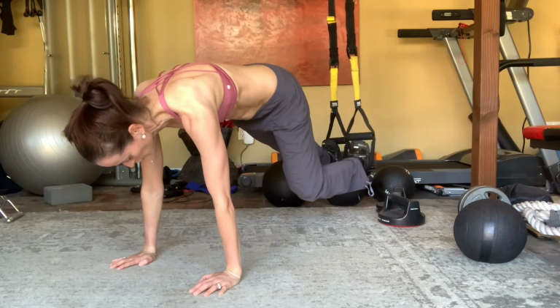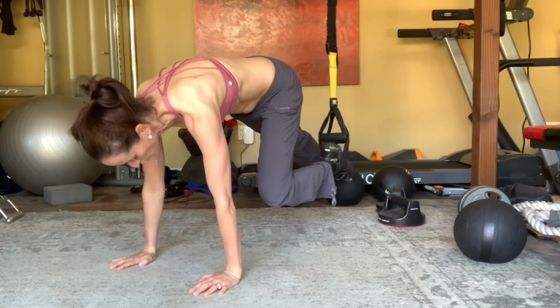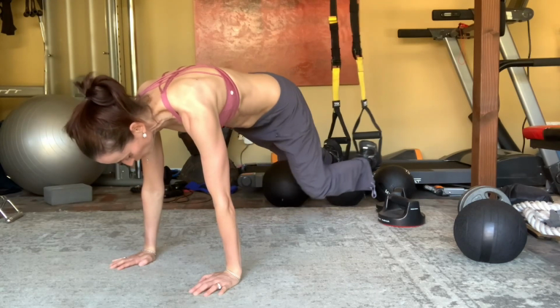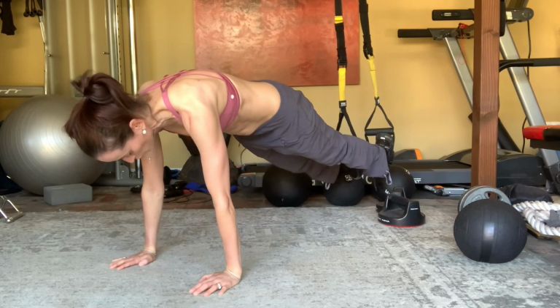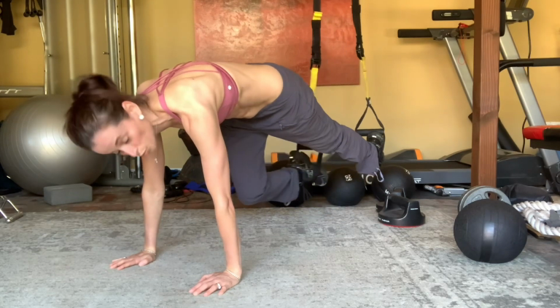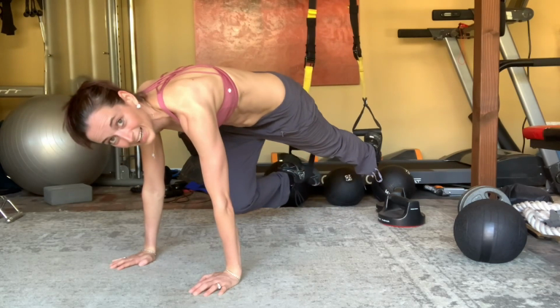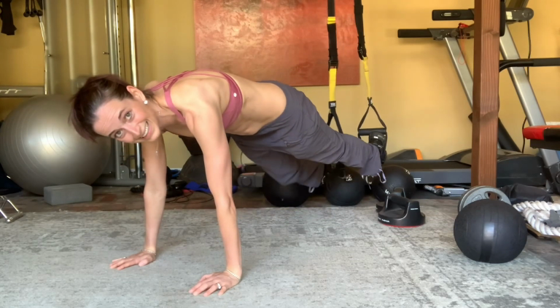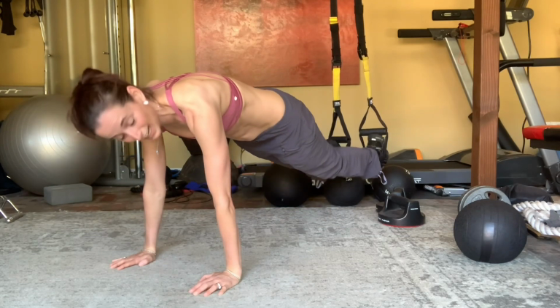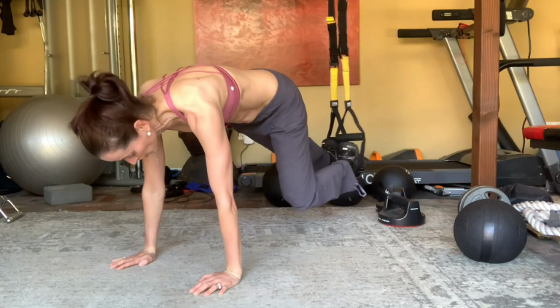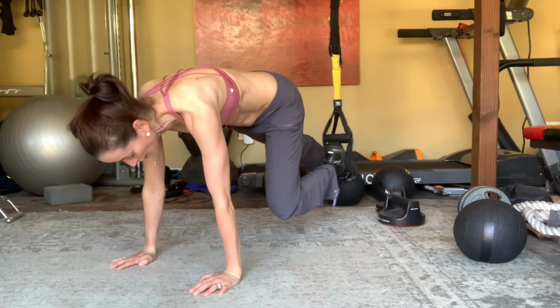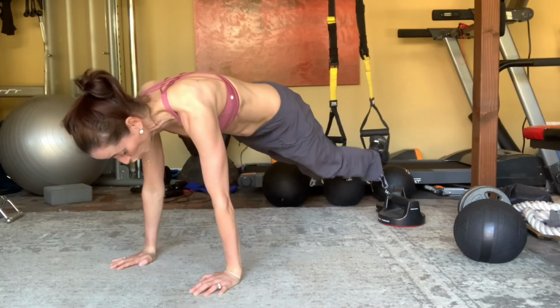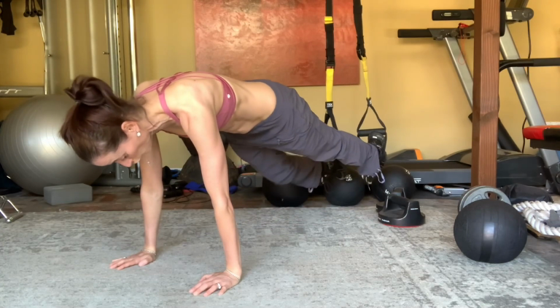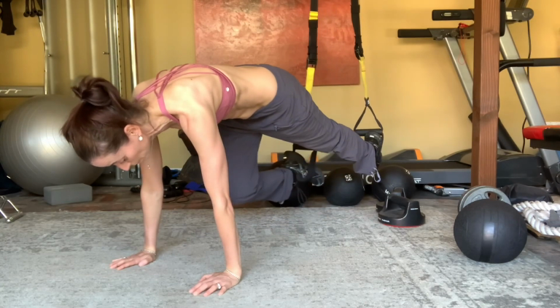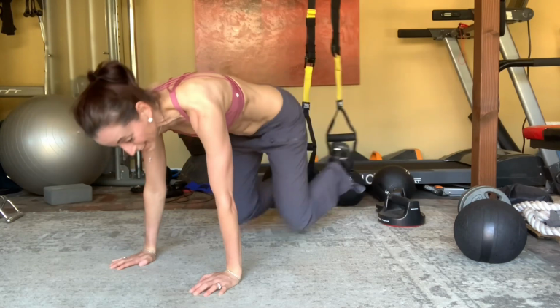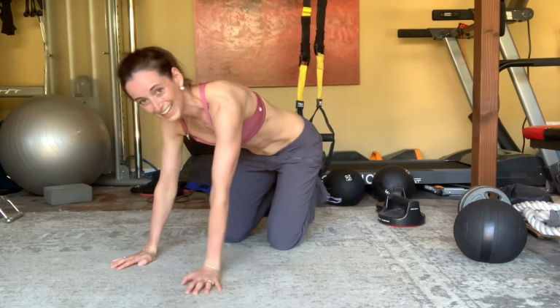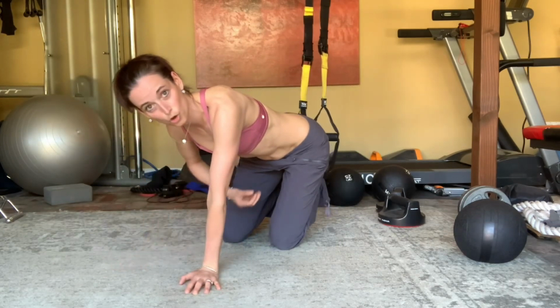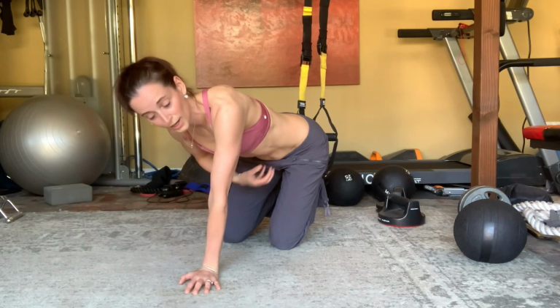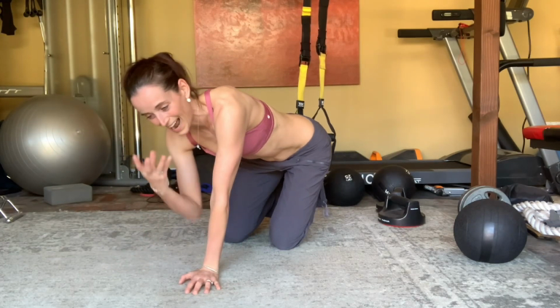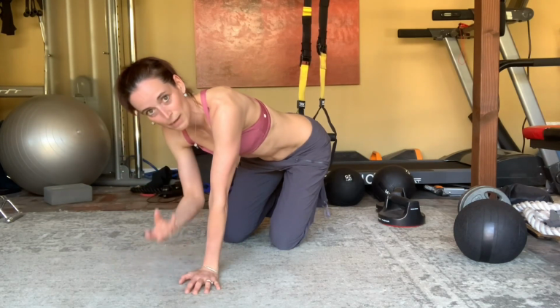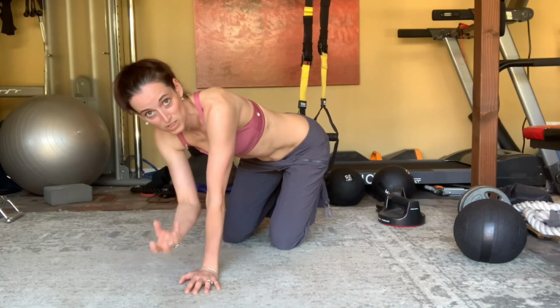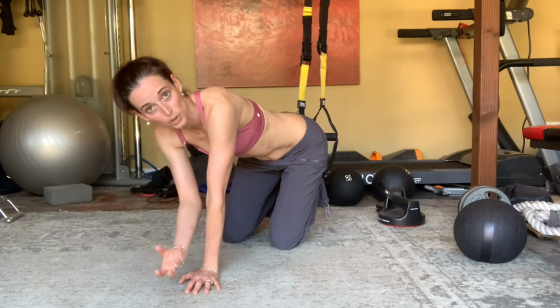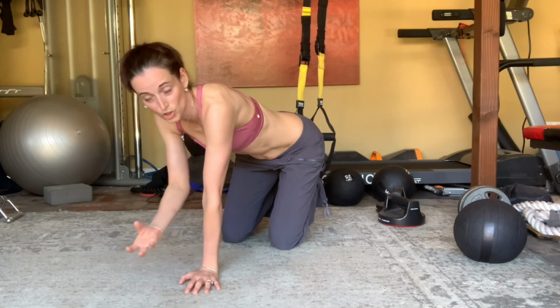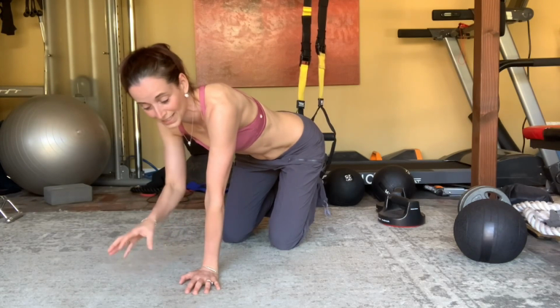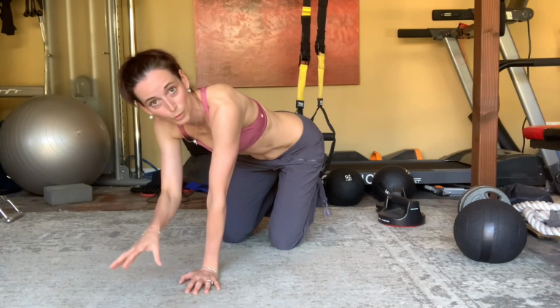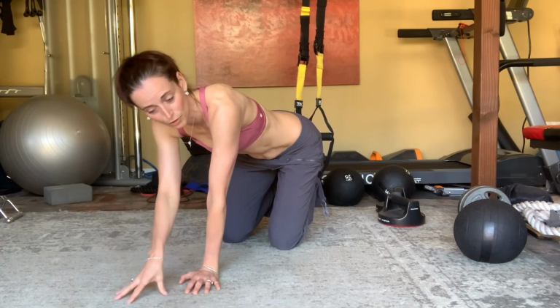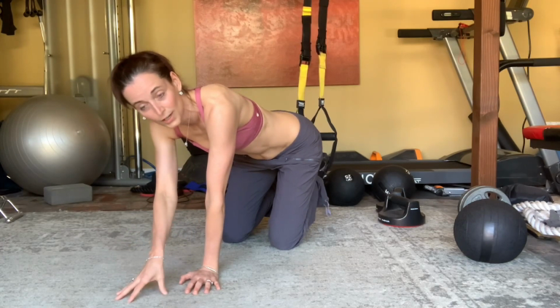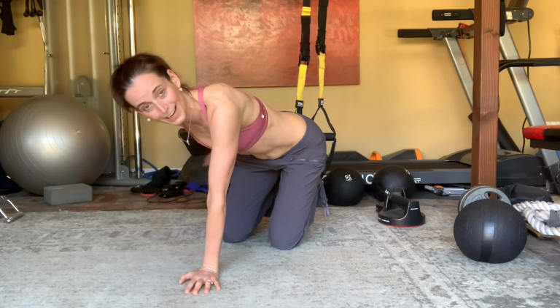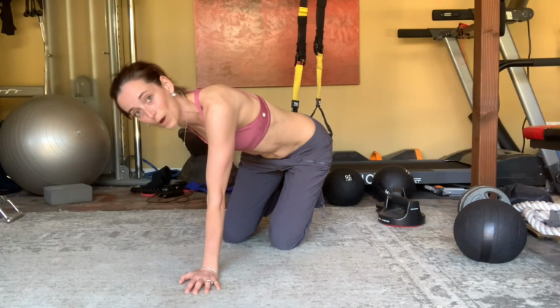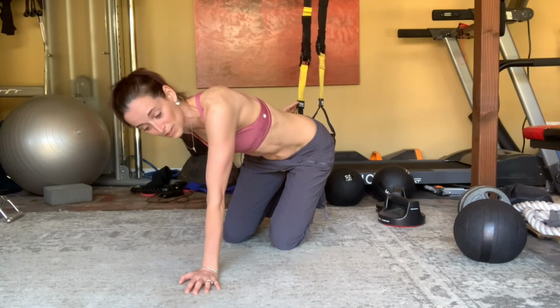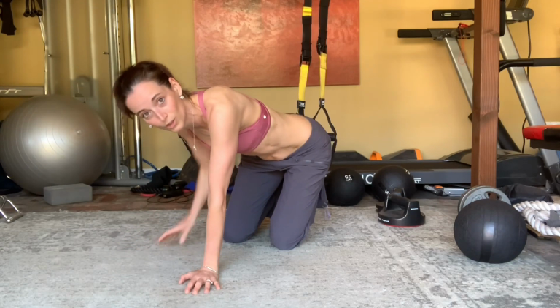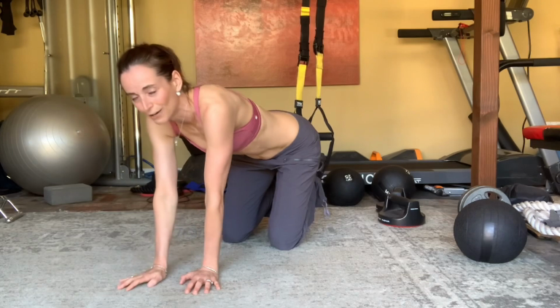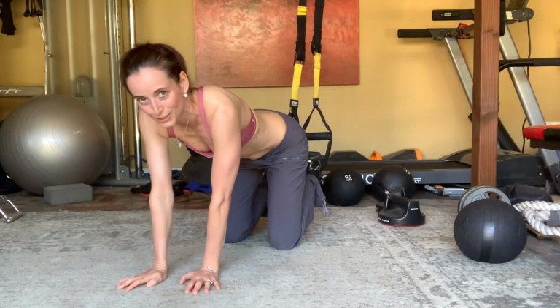When you're doing your knee tucks, your body wants to swing in different directions and you have to control that movement in your core, activating muscle fibers that you simply can't when you're on the ground. So if you have this tool, I recommend you use it.